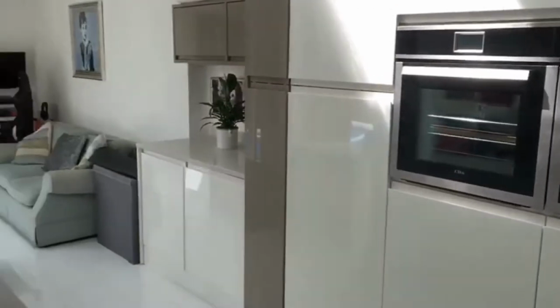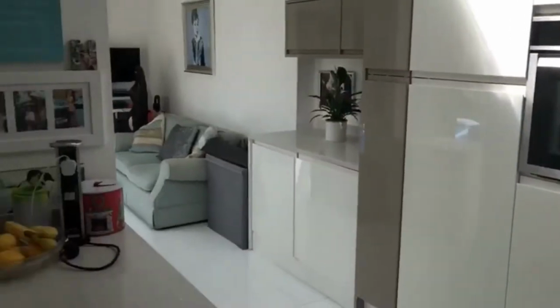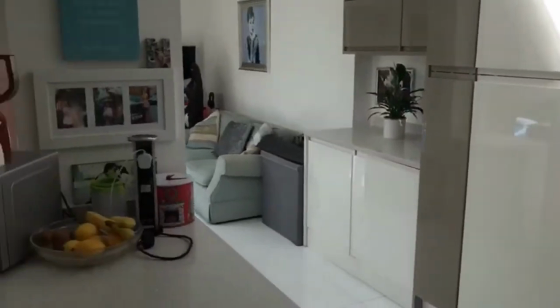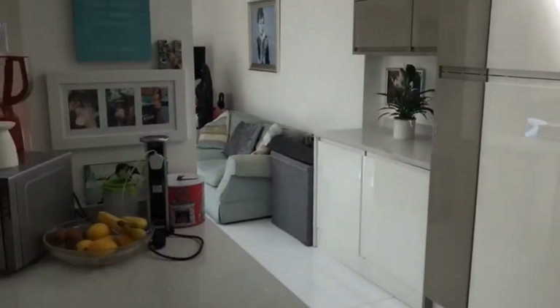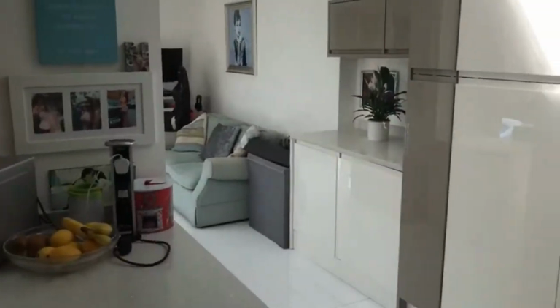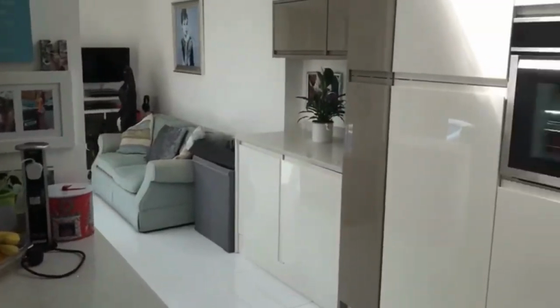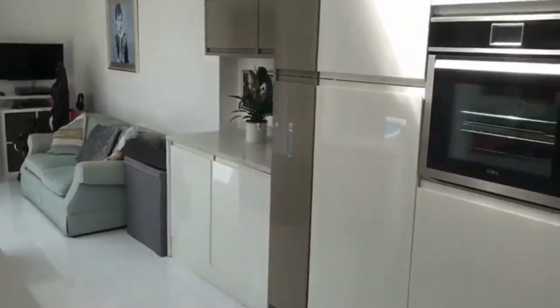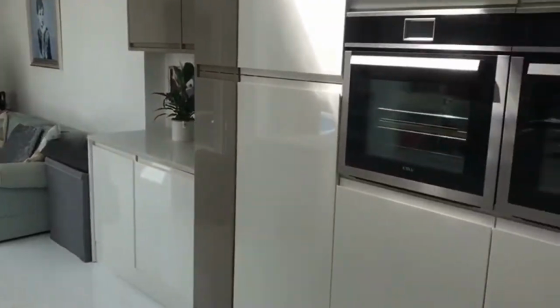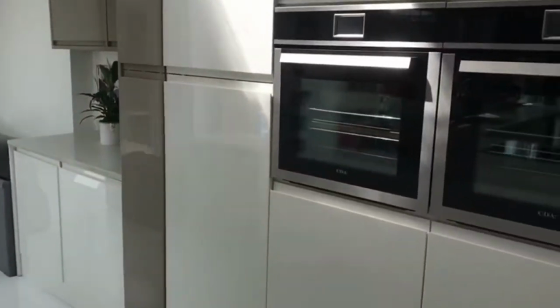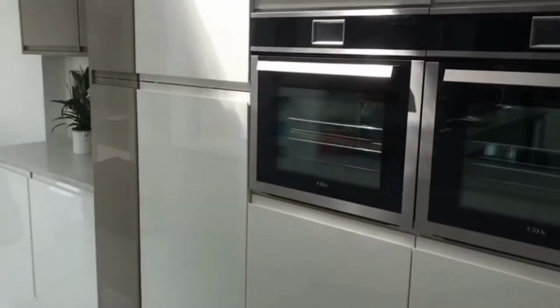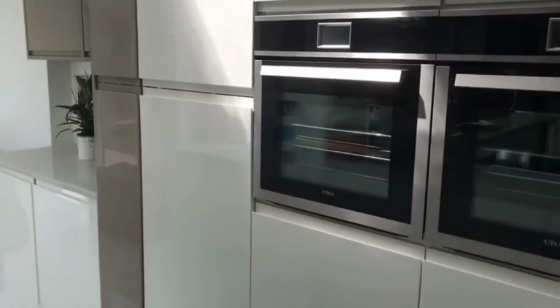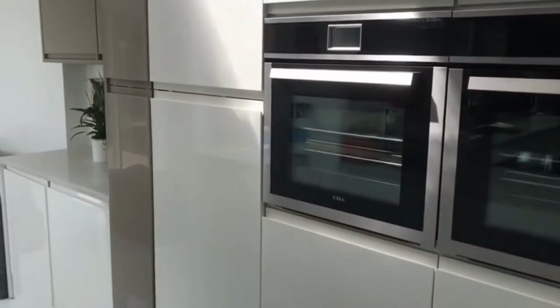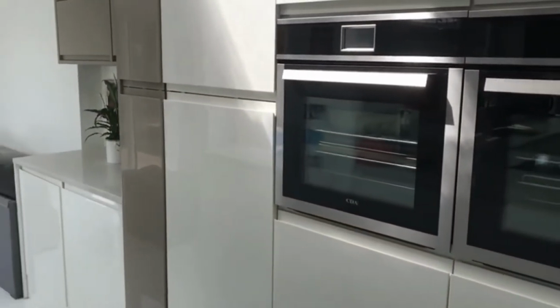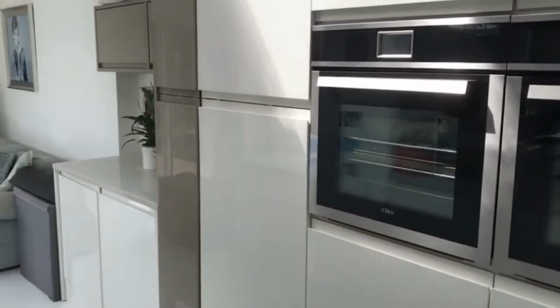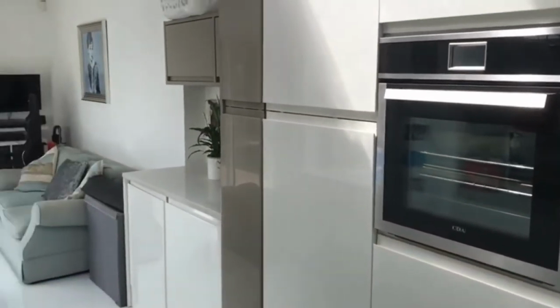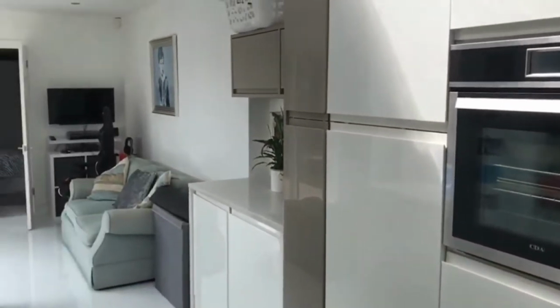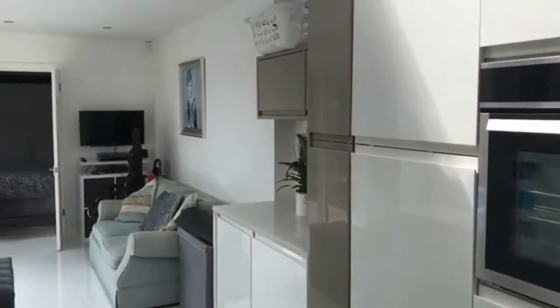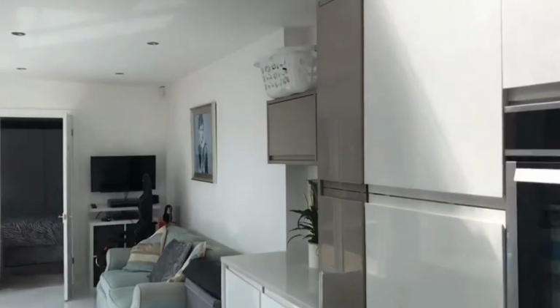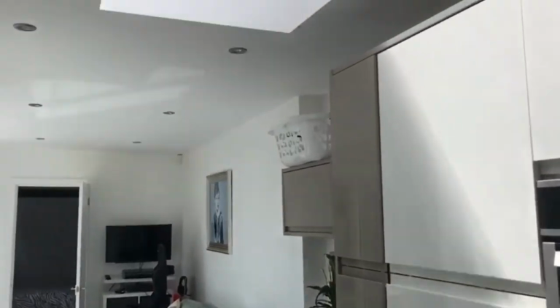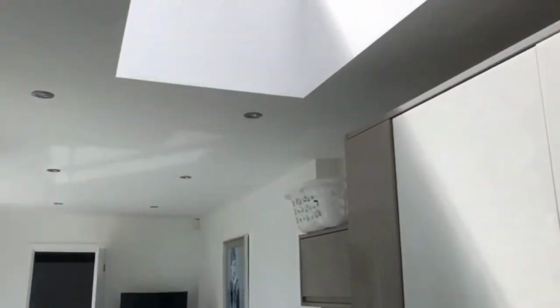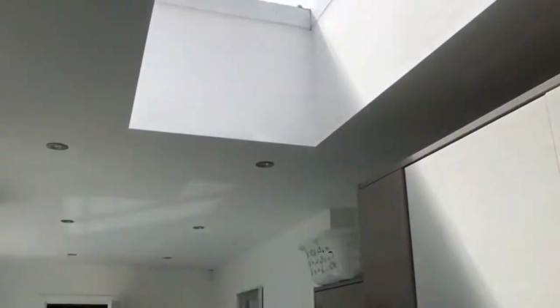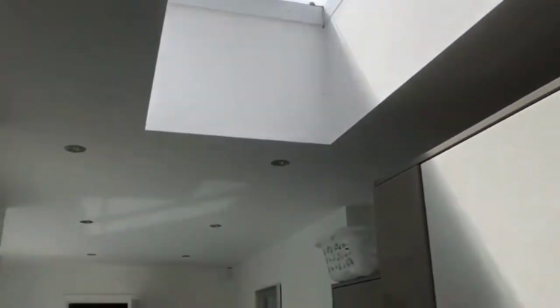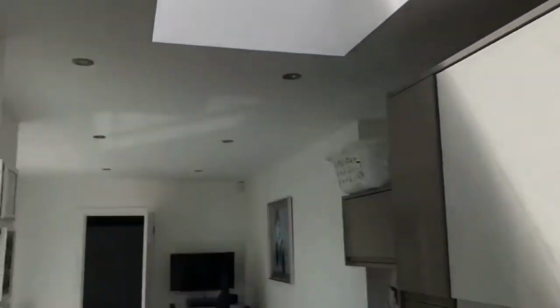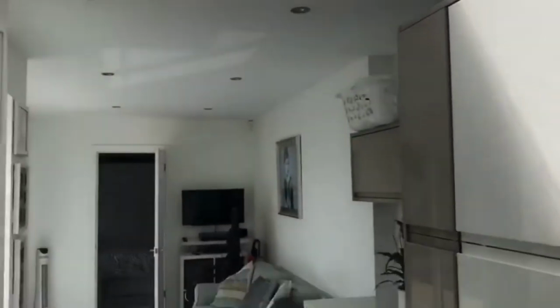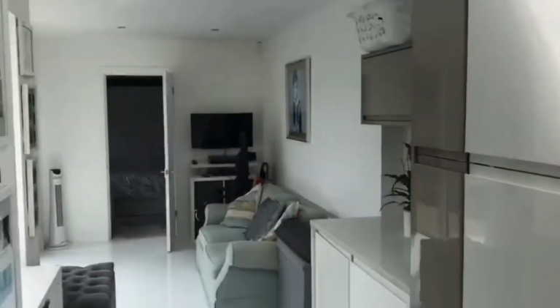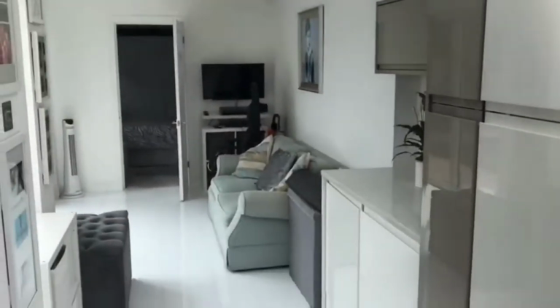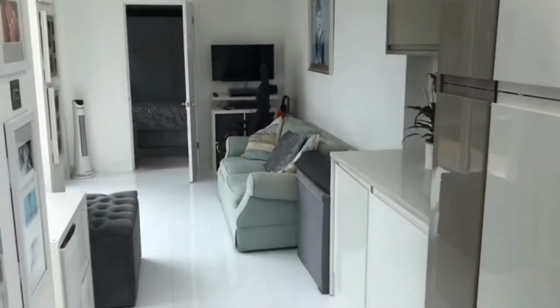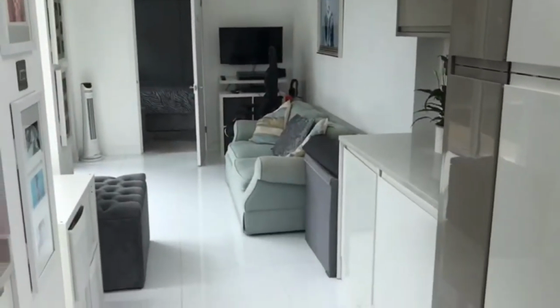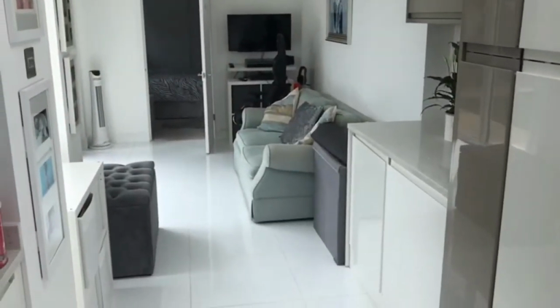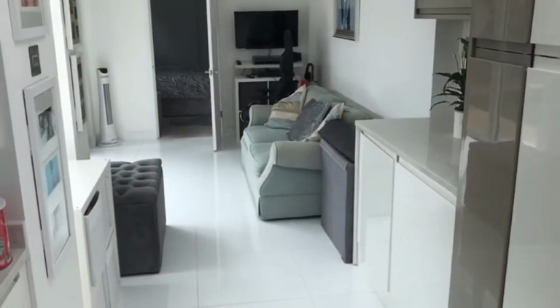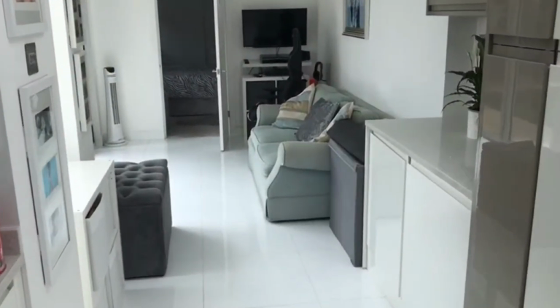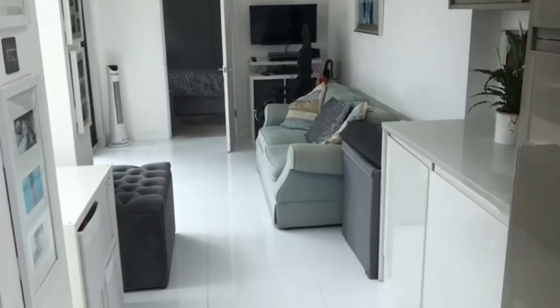Up to the side extension — it's got a range of units. Another skylight as well. Lovely tiled flooring.